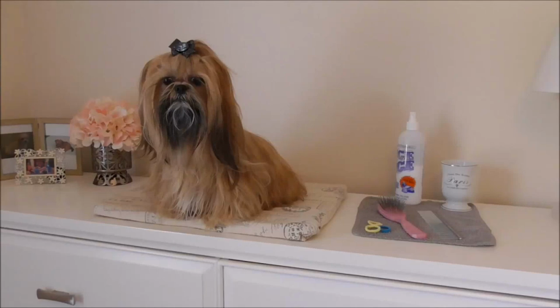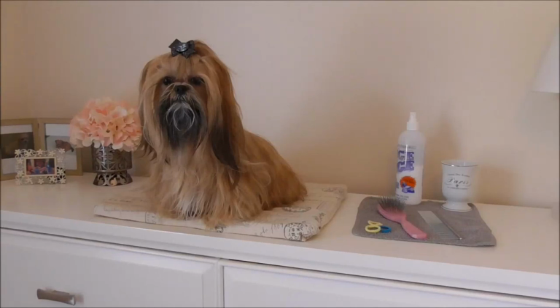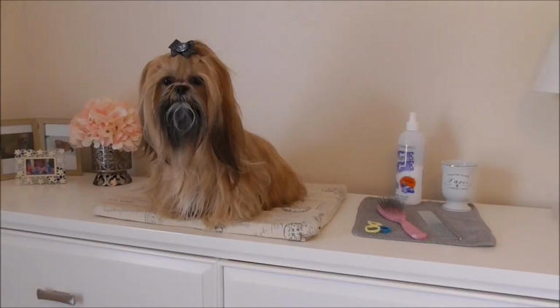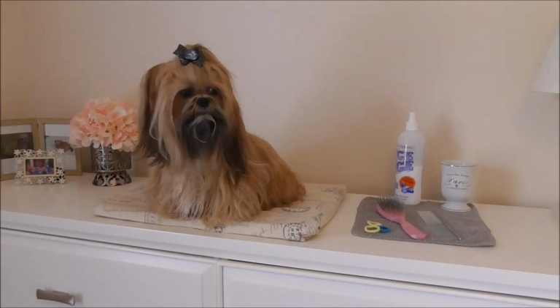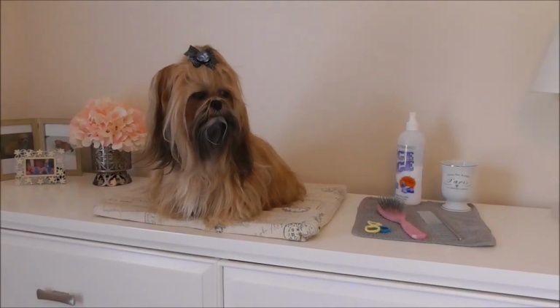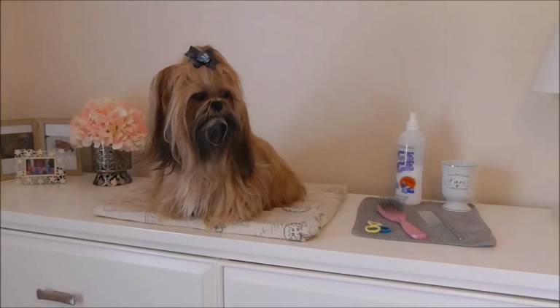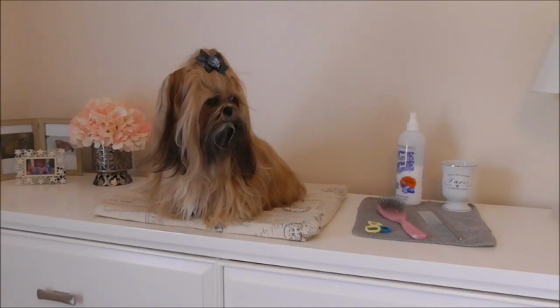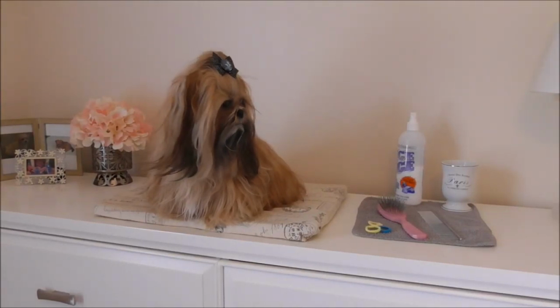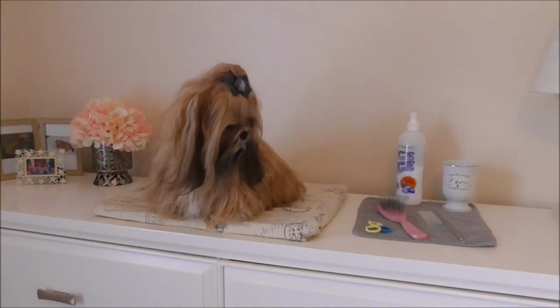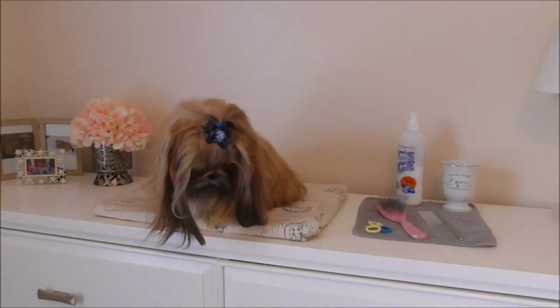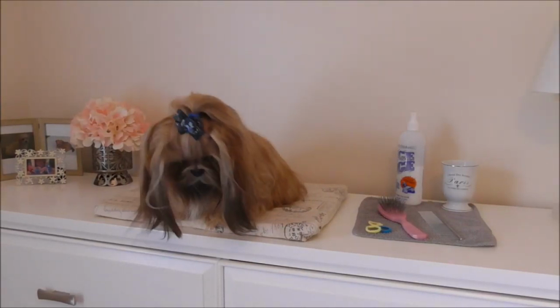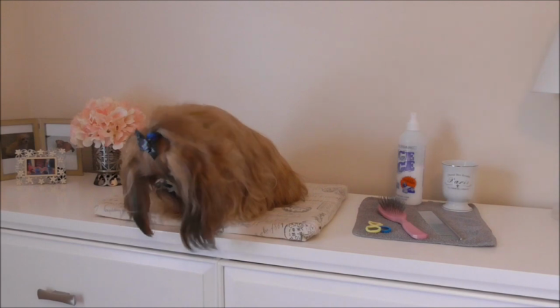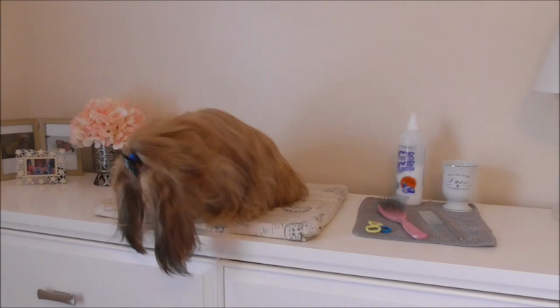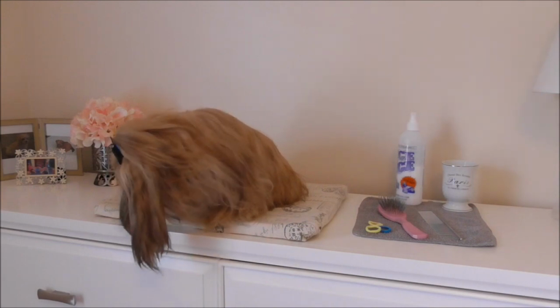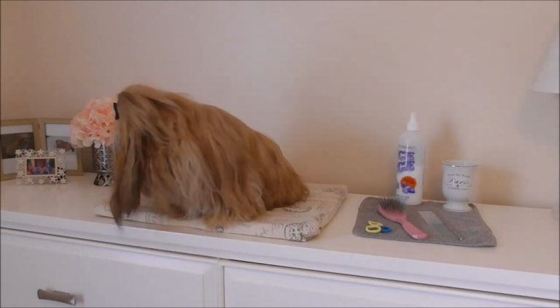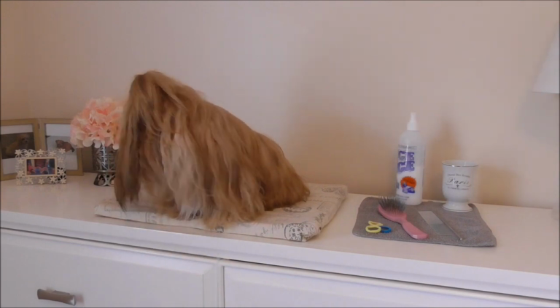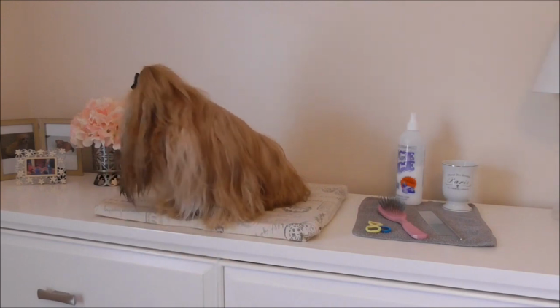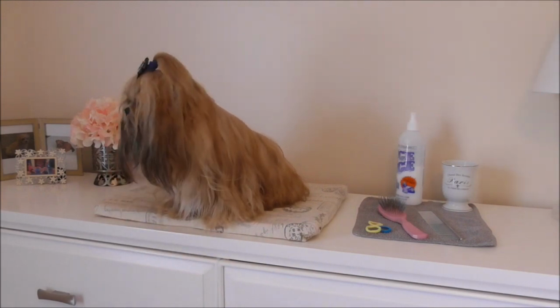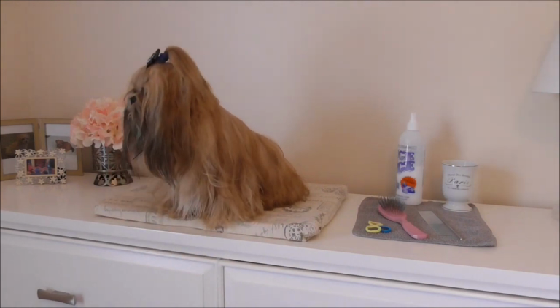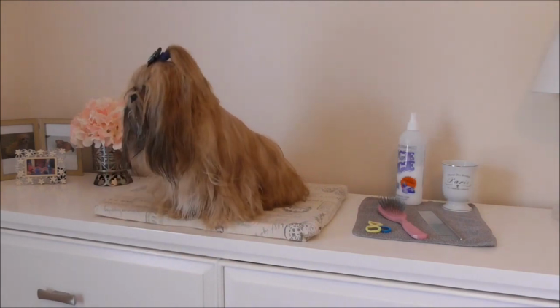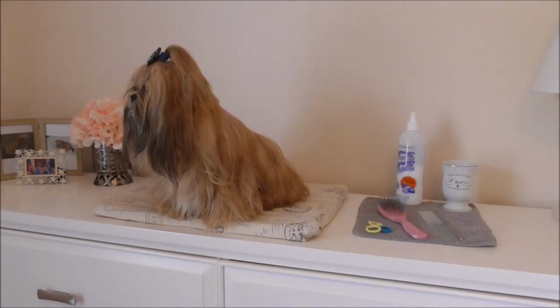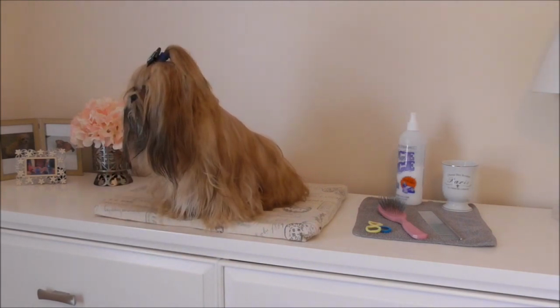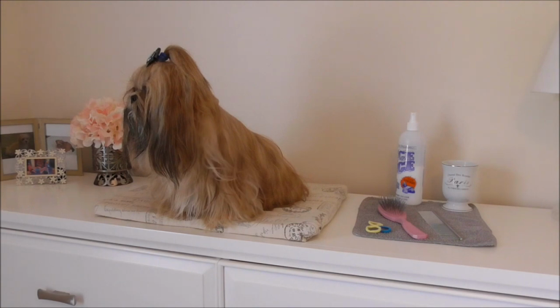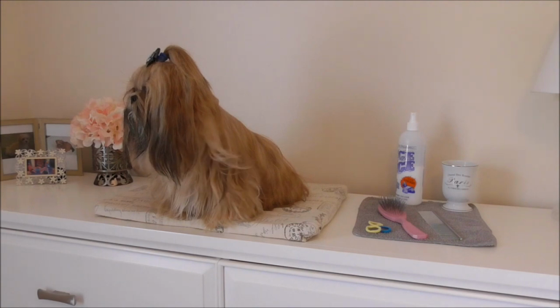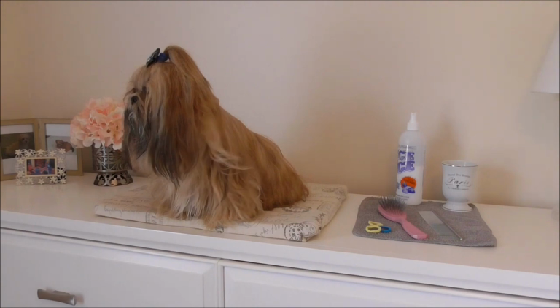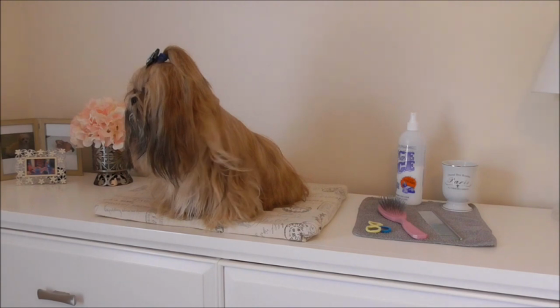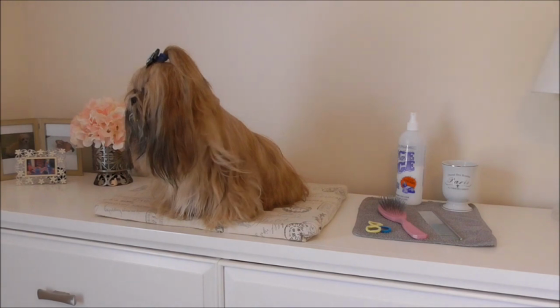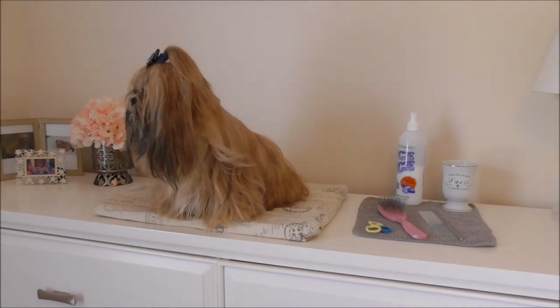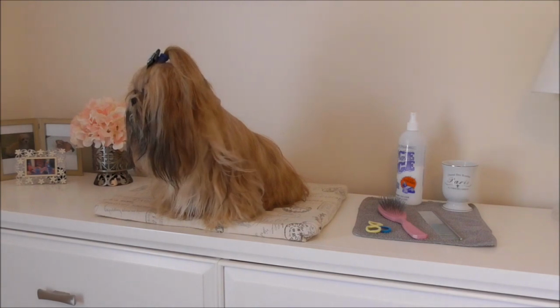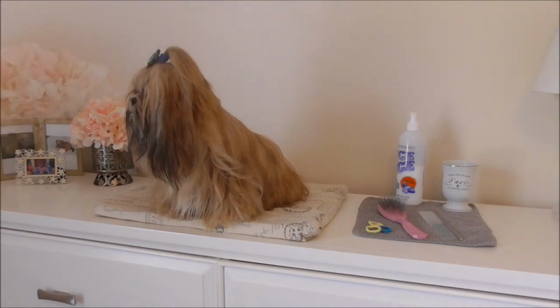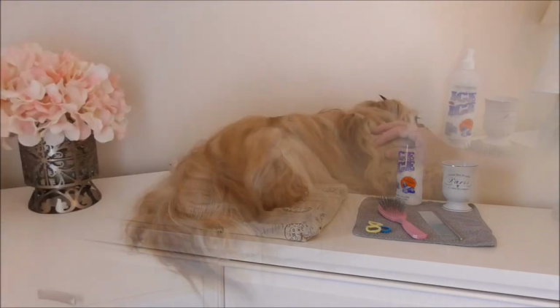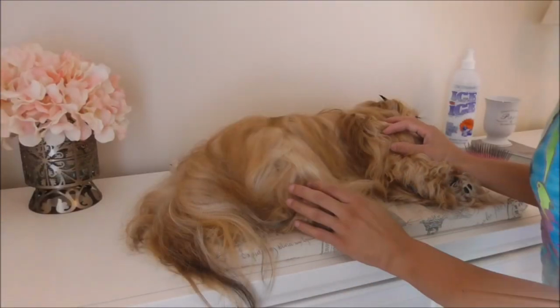Hi everybody, welcome back to the channel. I'm going to show you how I put Bisou's hair in the back for when she has to use the bathroom in the mornings. I figured this would be helpful for anyone that has a dog with a long coat. So let's get started.